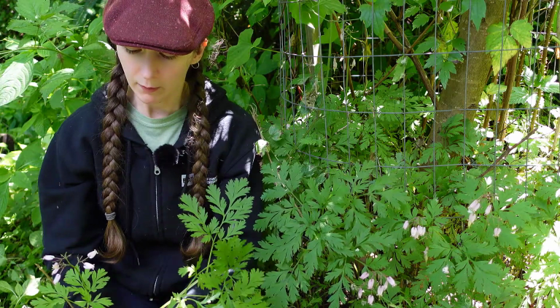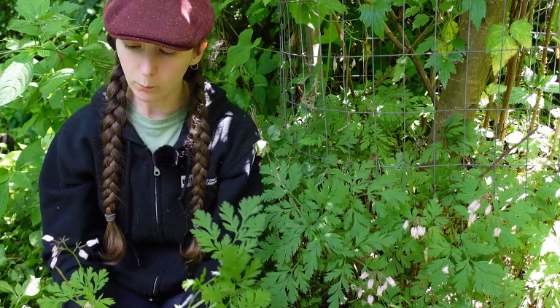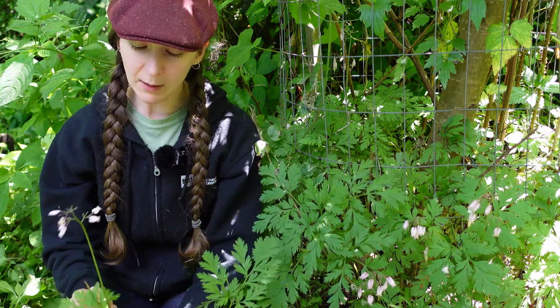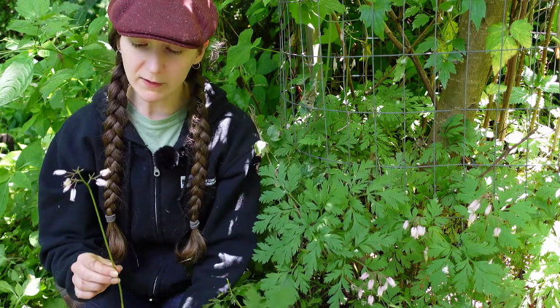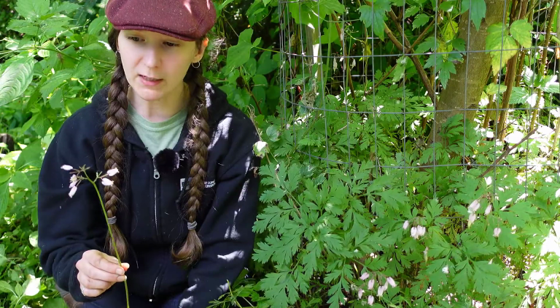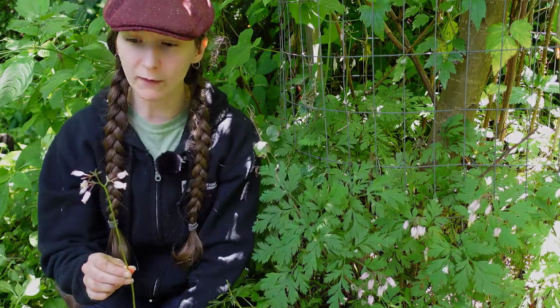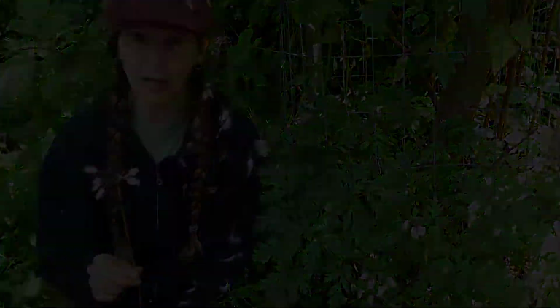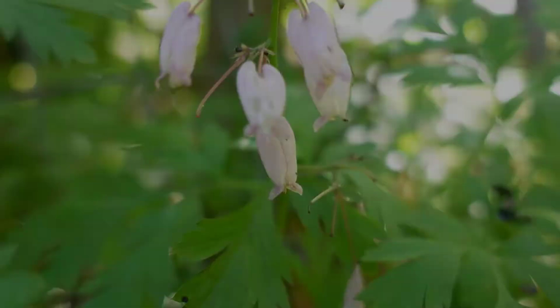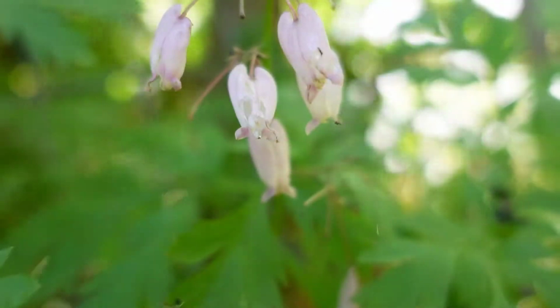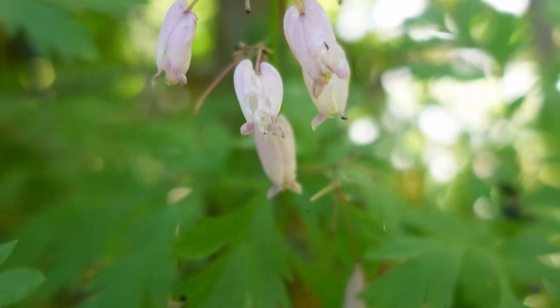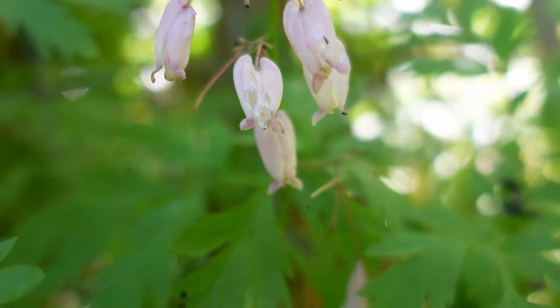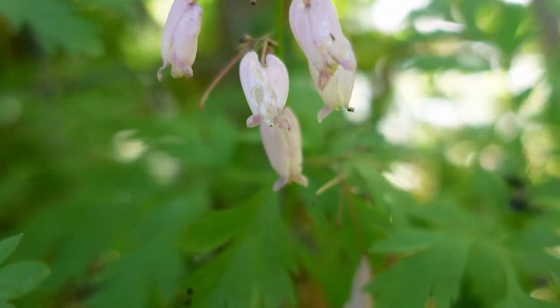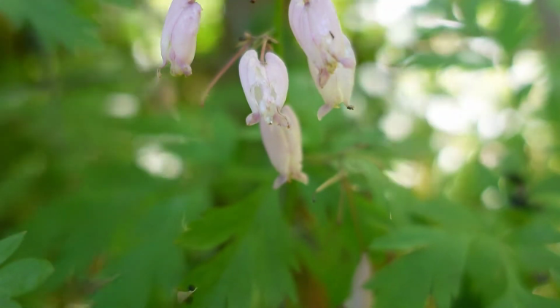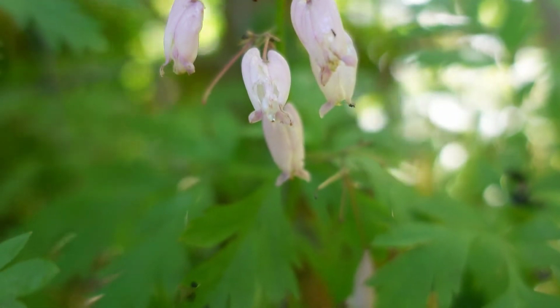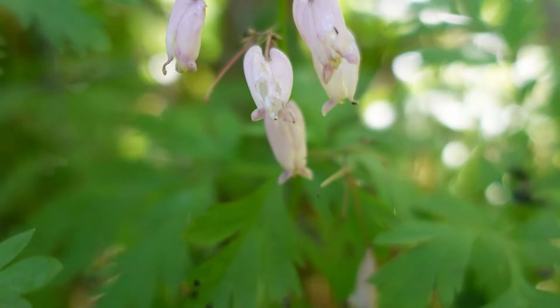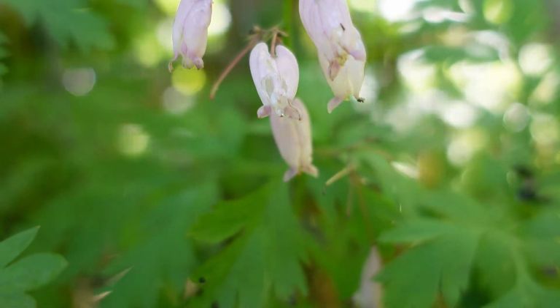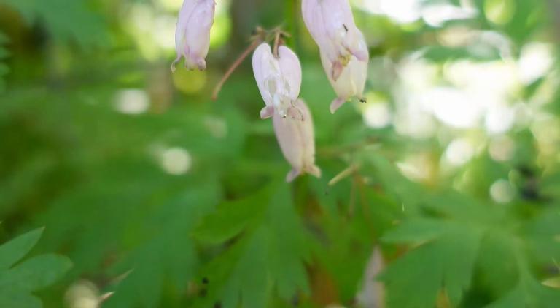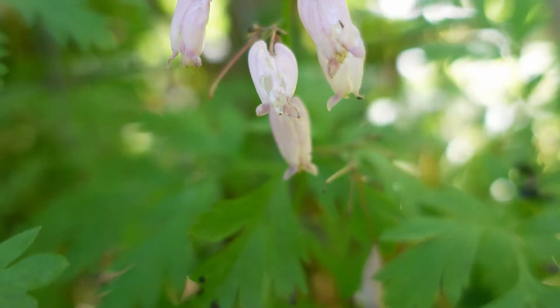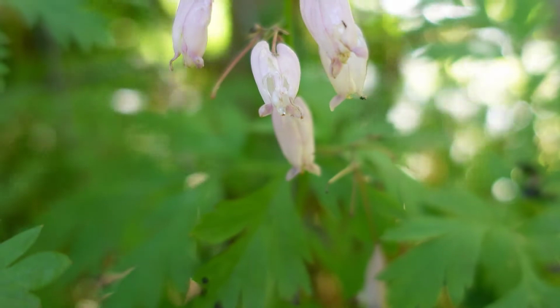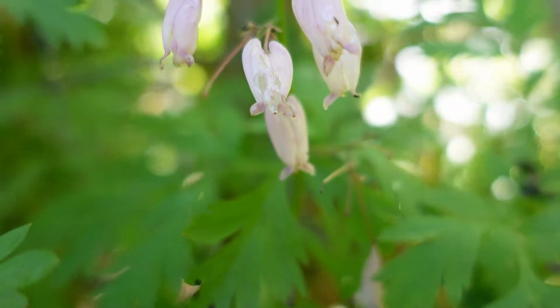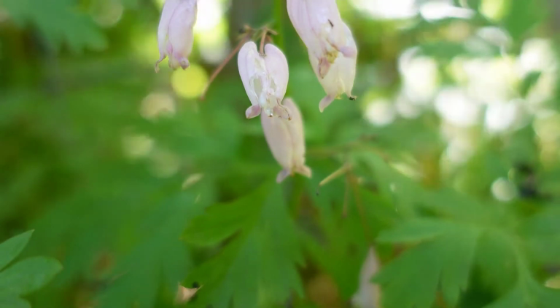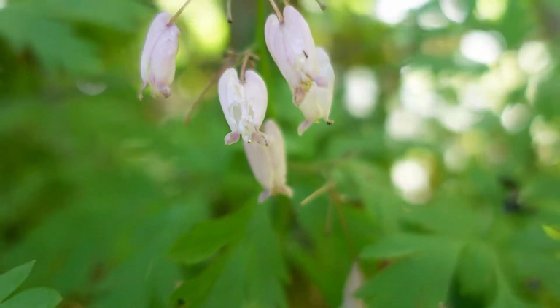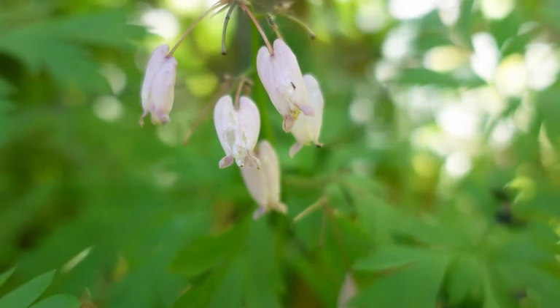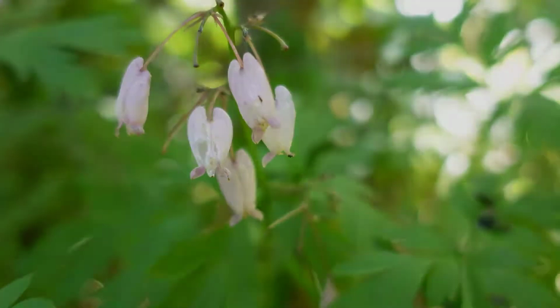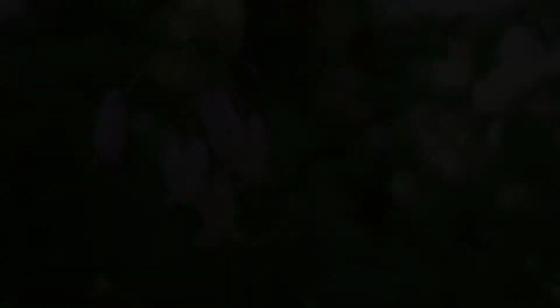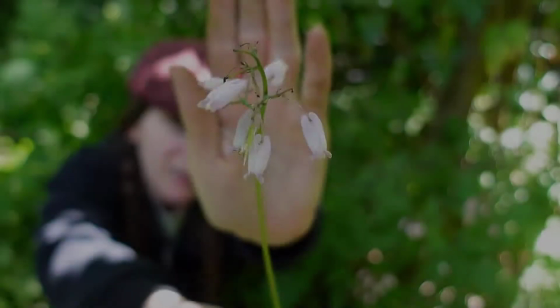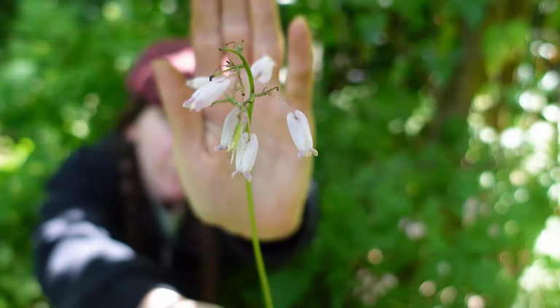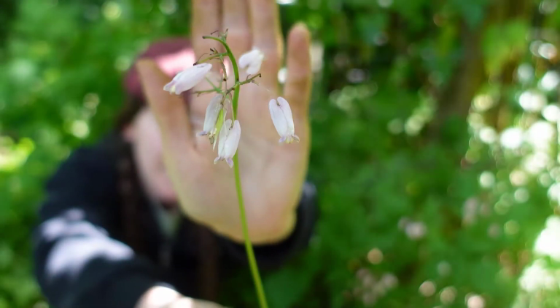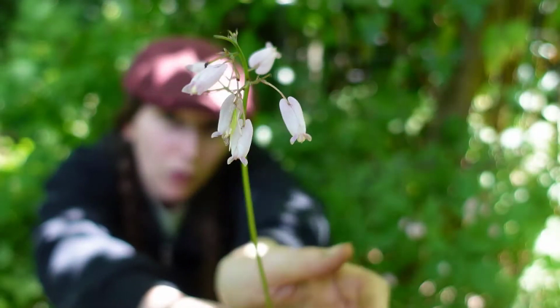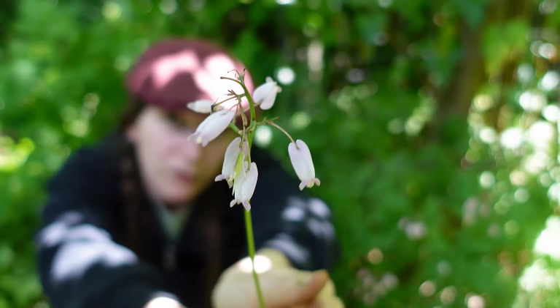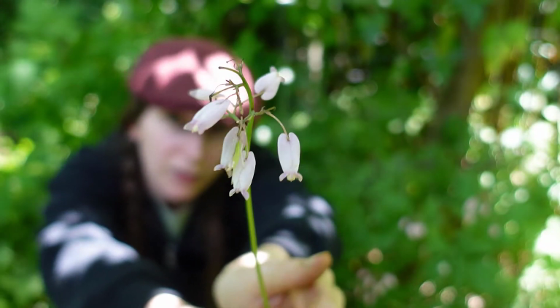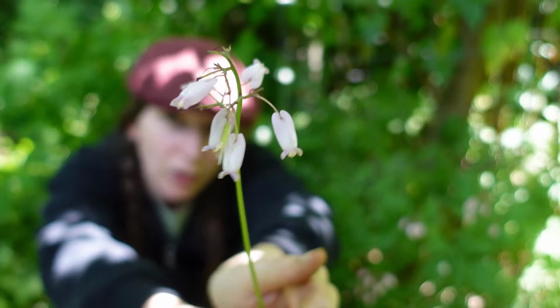Sometimes the ones you'll see growing in the landscape are different from these ones. In the wild, the flowers are quite small and heart-shaped, and they're not as big and fancy as the cultivars you see in gardens.